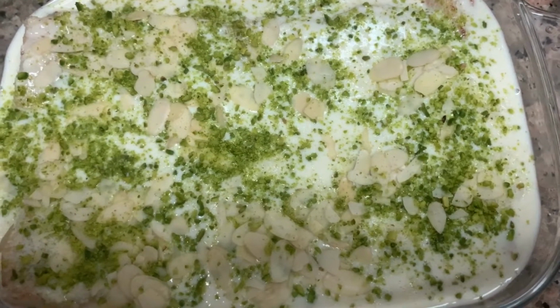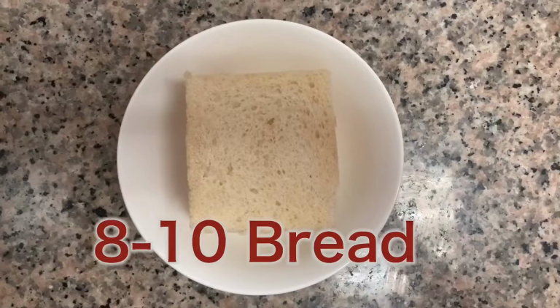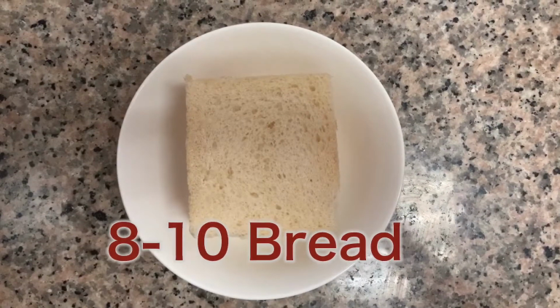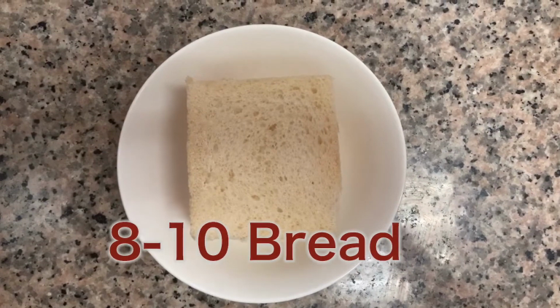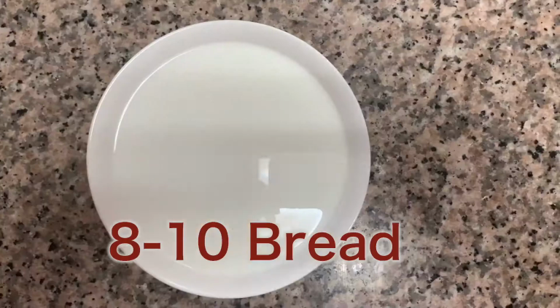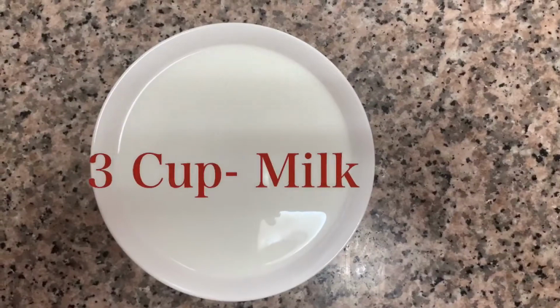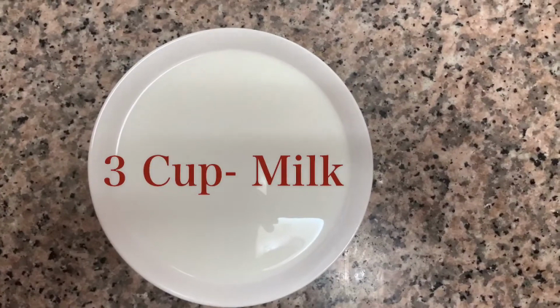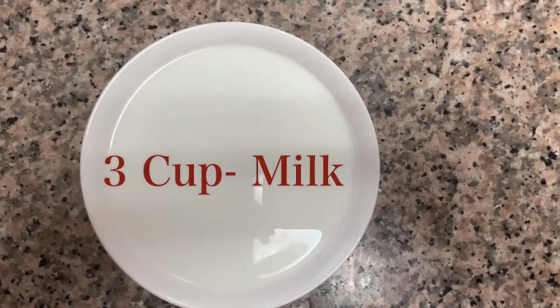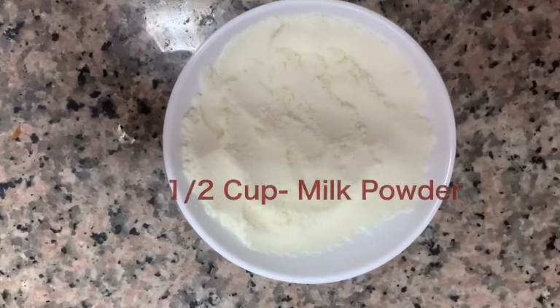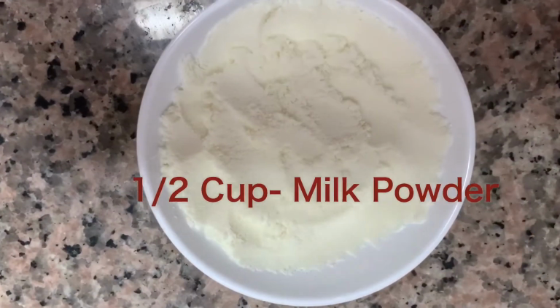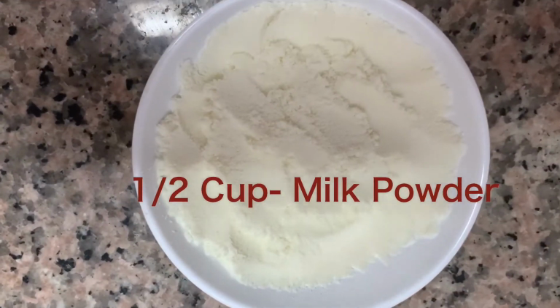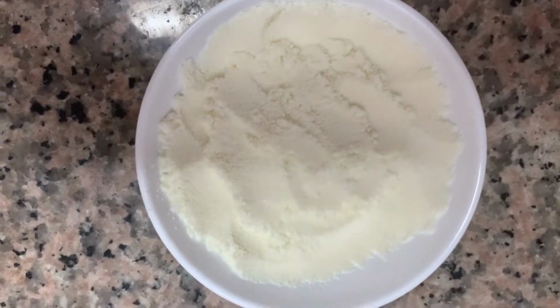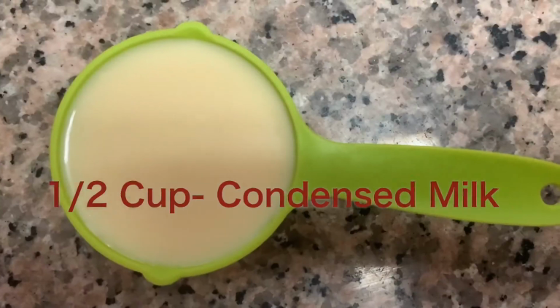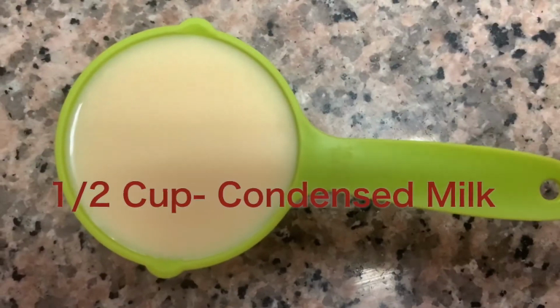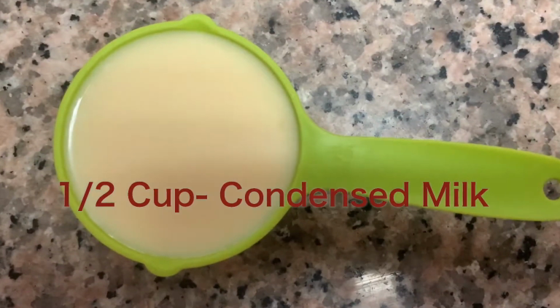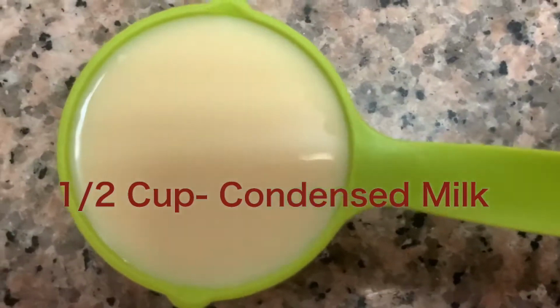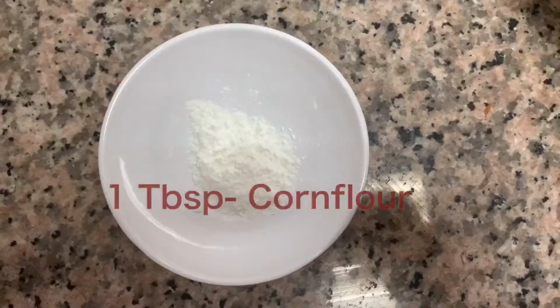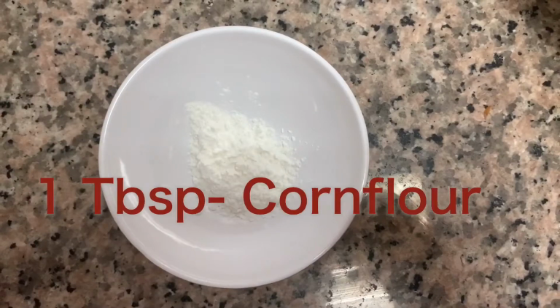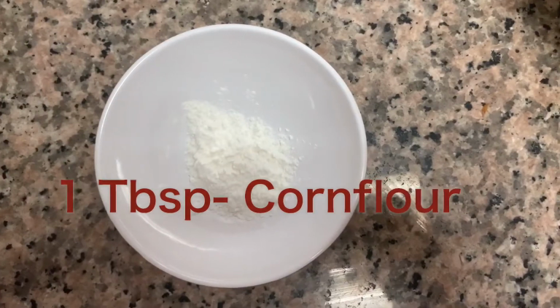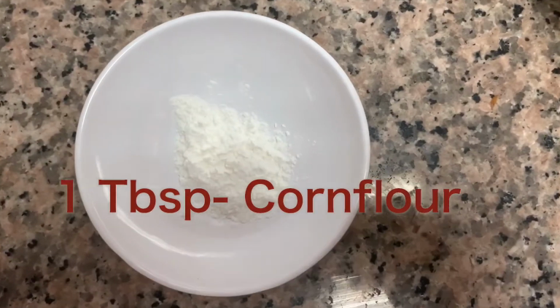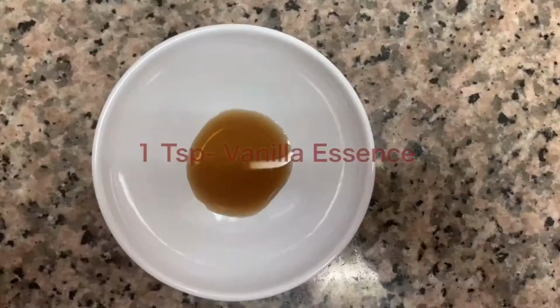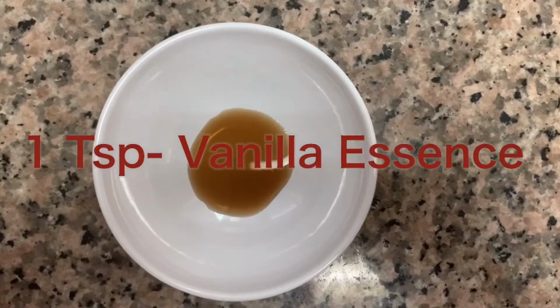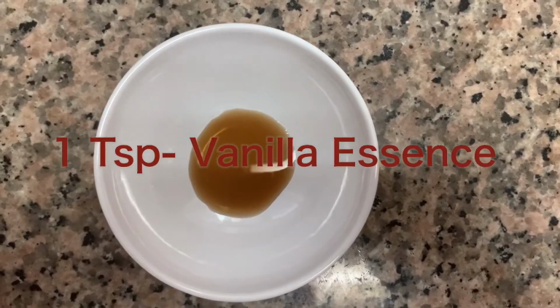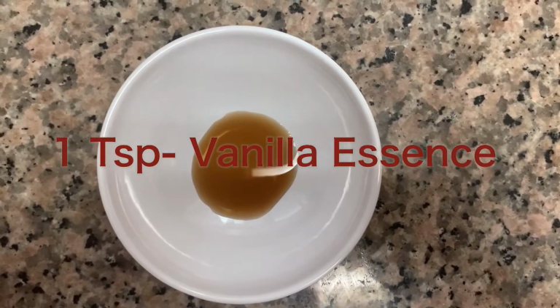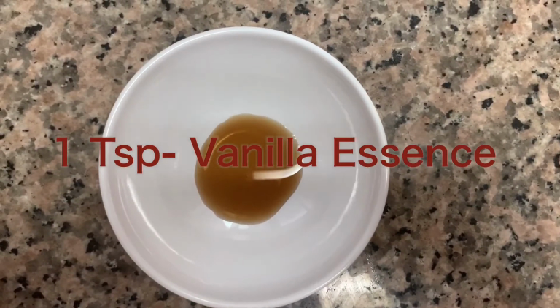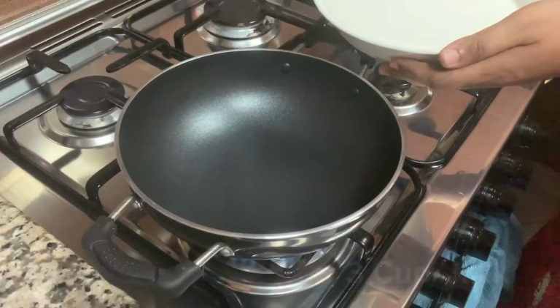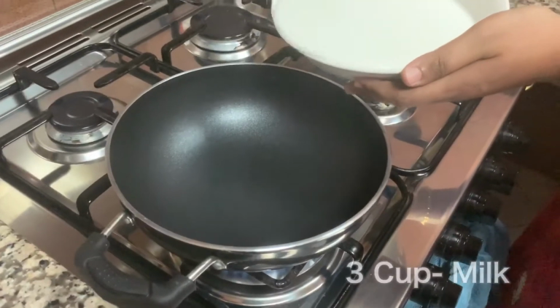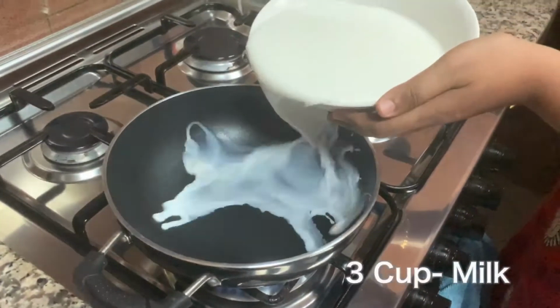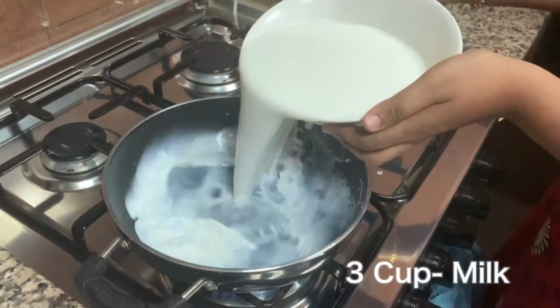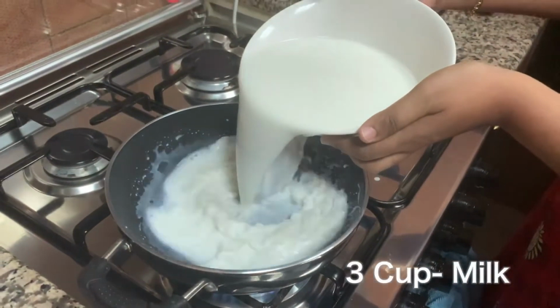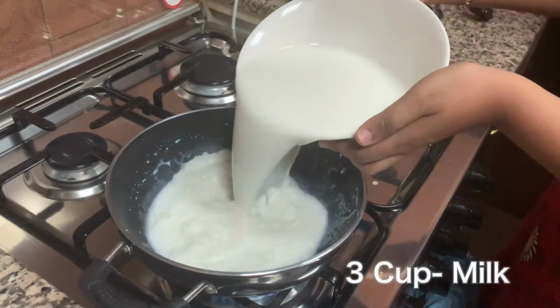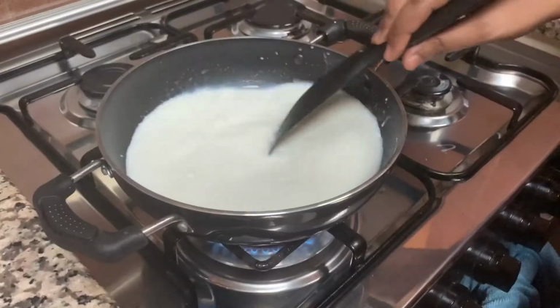Eight to ten bread slices, three cups of milk, half cup of milk powder, half cup of condensed milk, one tablespoon corn flour, and one teaspoon vanilla essence. Let's keep a pot and pour in three cups of milk into it.